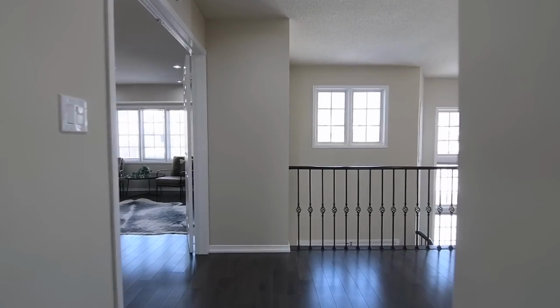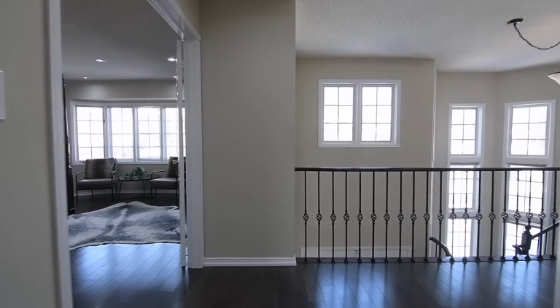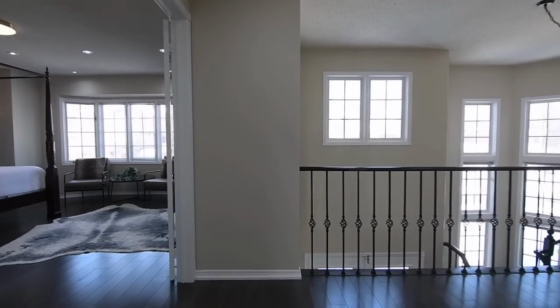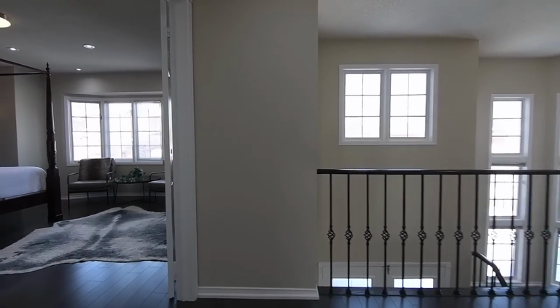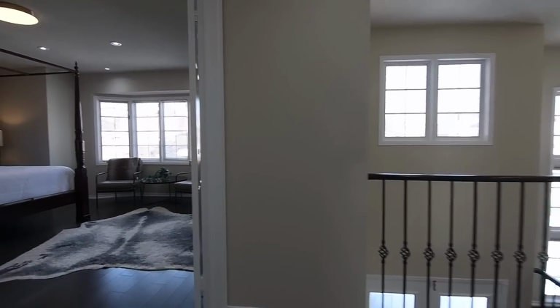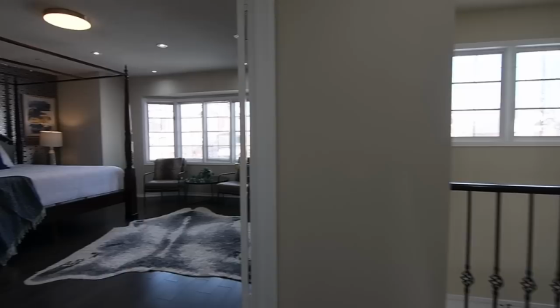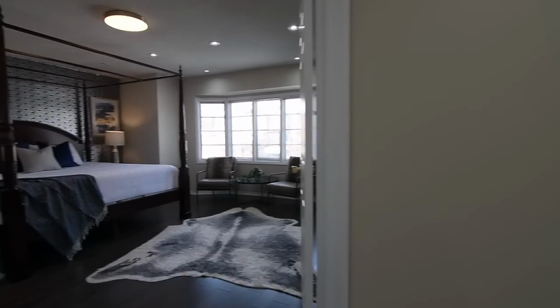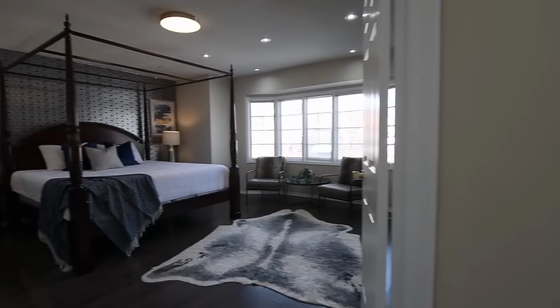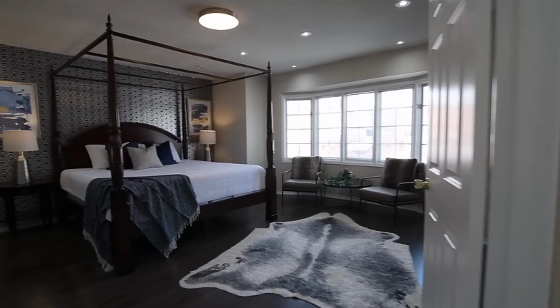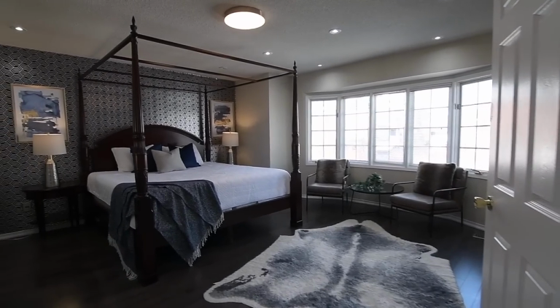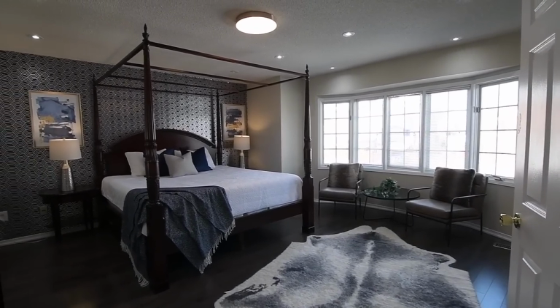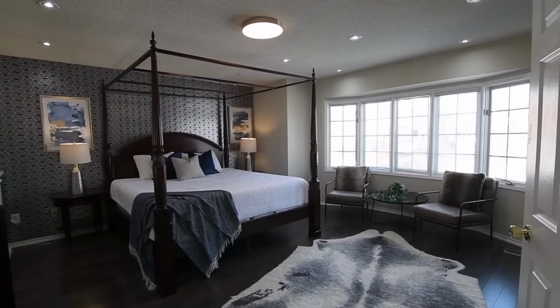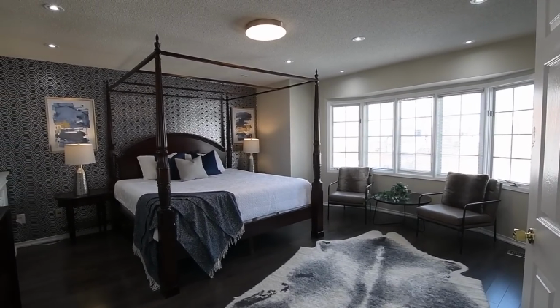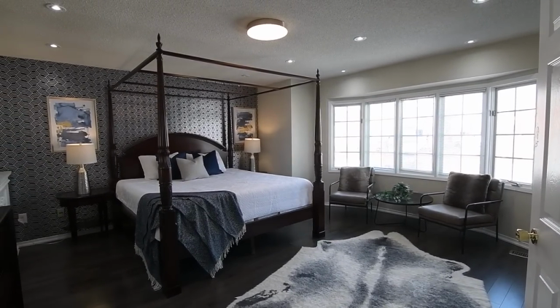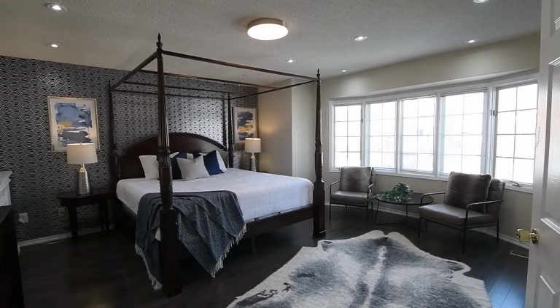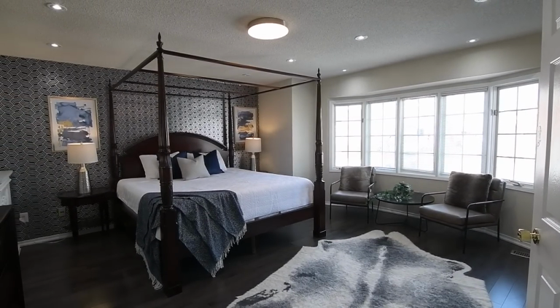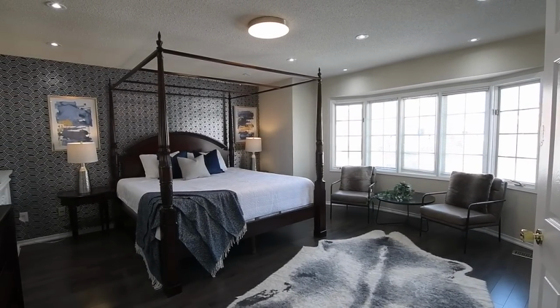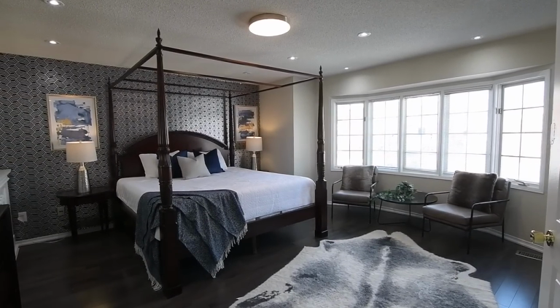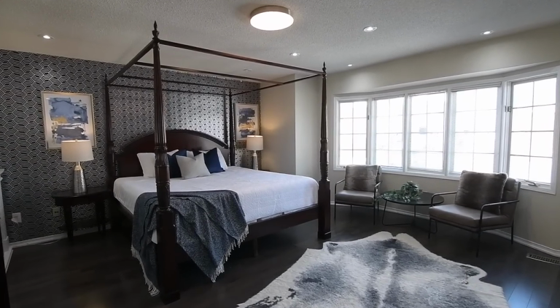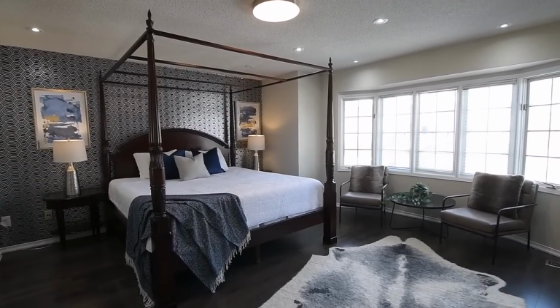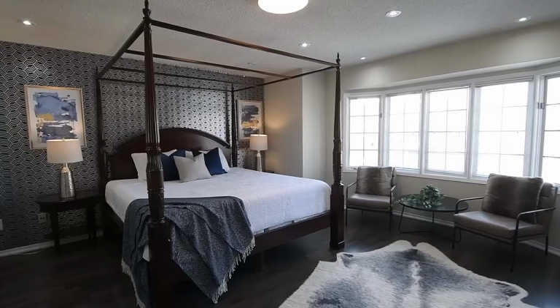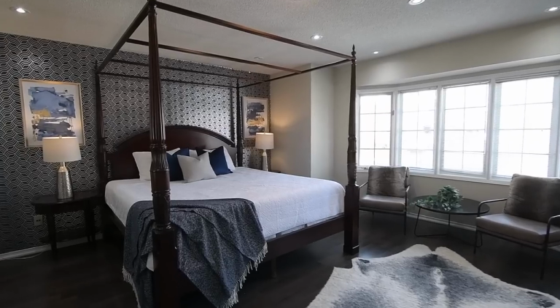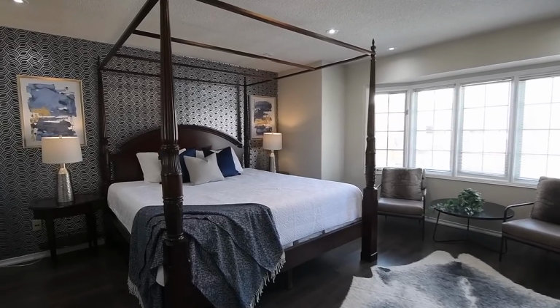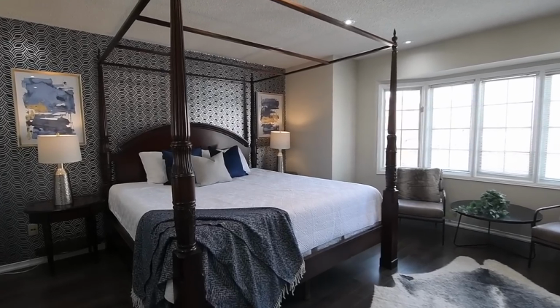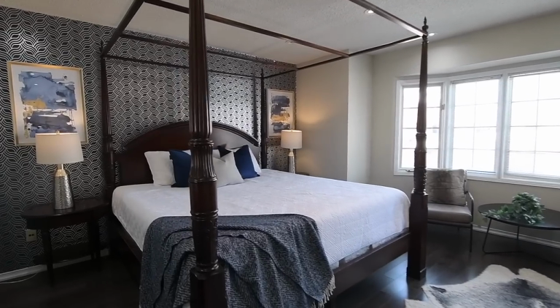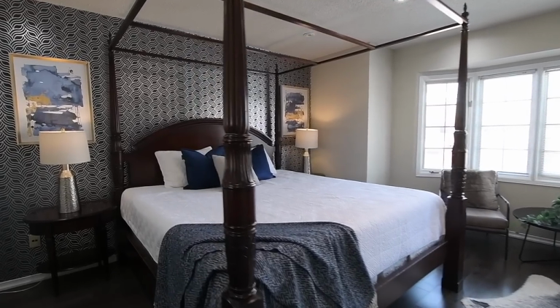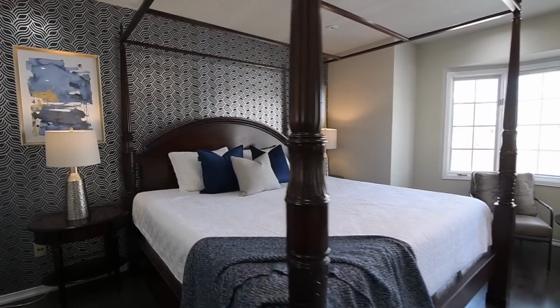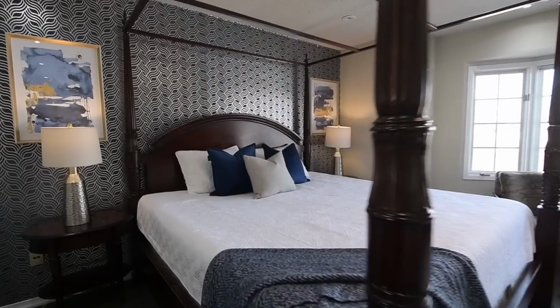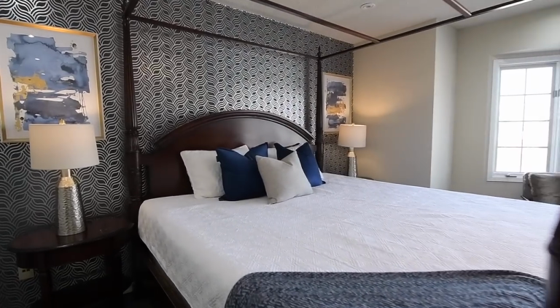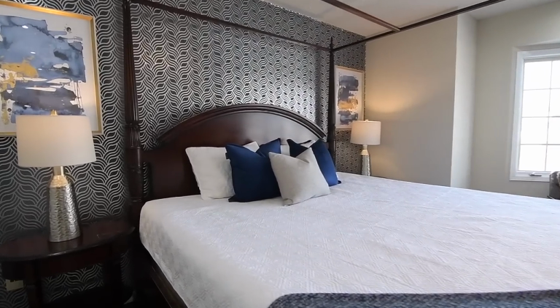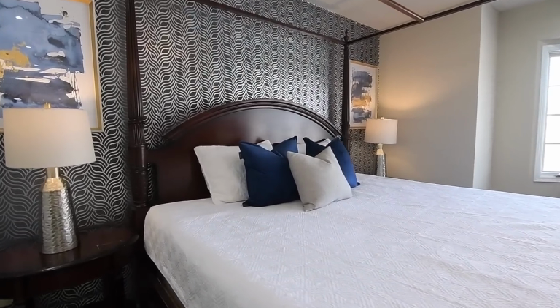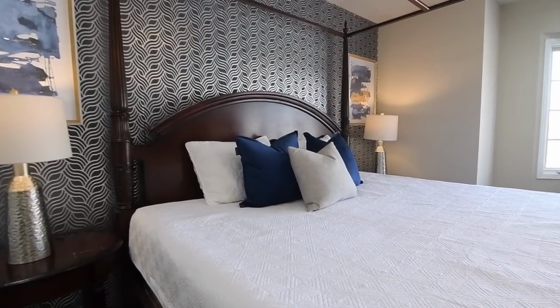A double-door entry opens into the gorgeous and very spacious master suite, which has a feature wall papered with a chic modern pattern, a sitting area by its oversized north-facing bow window, as well as a walk-in closet.